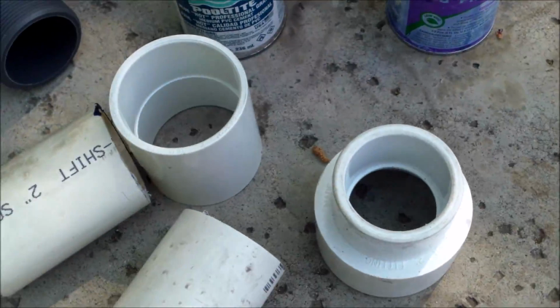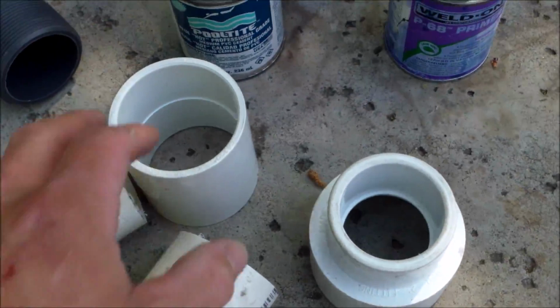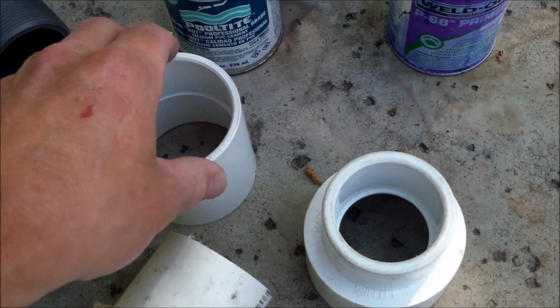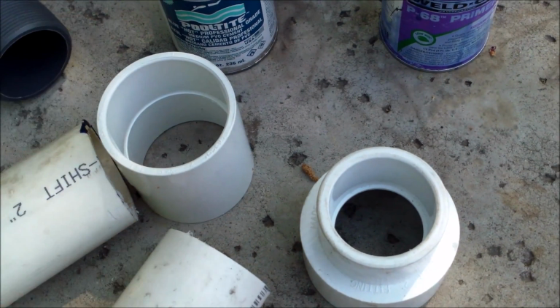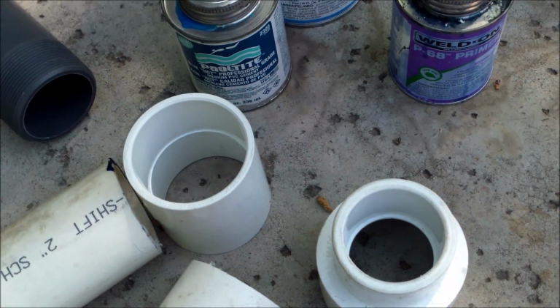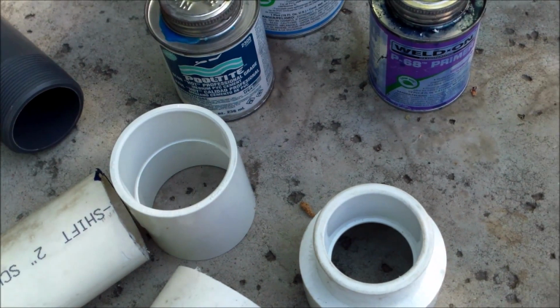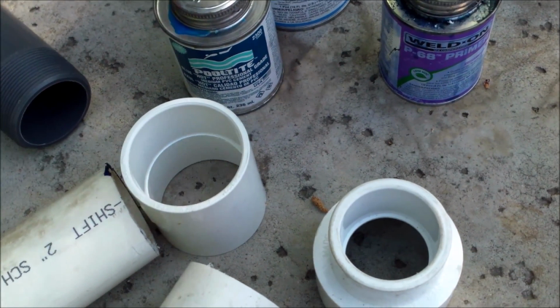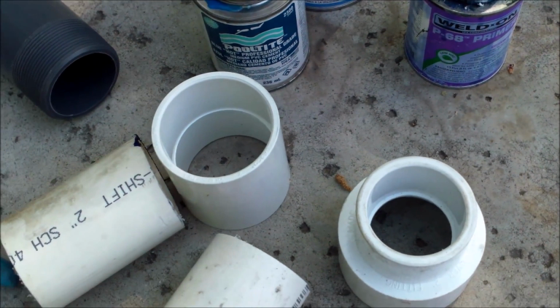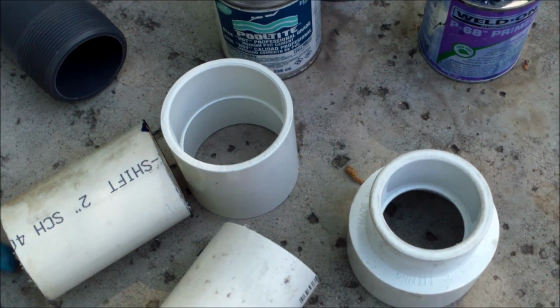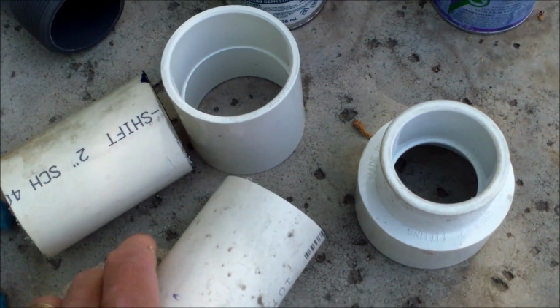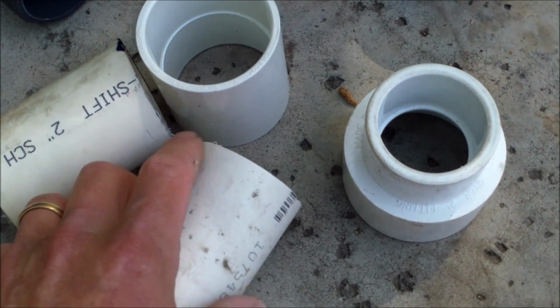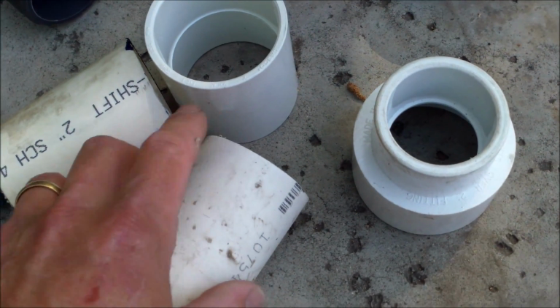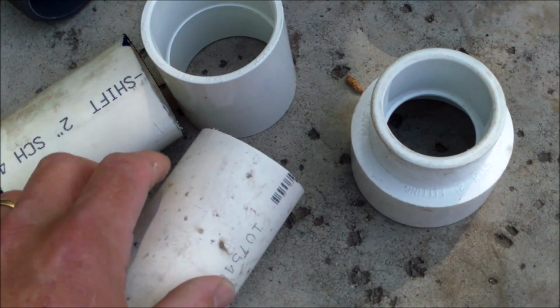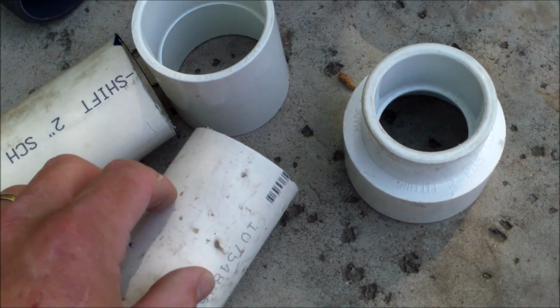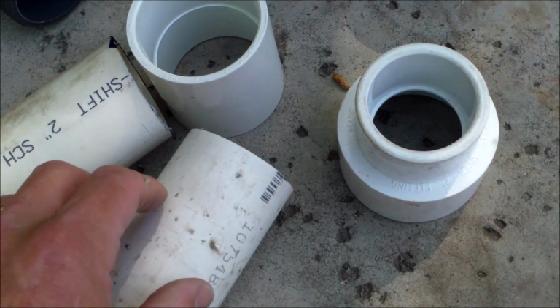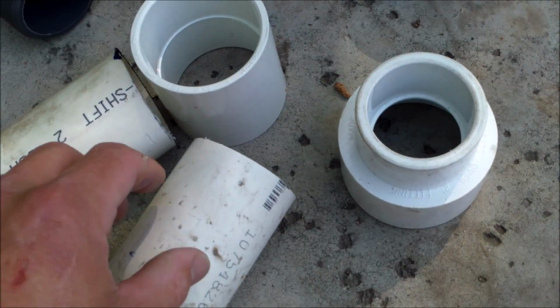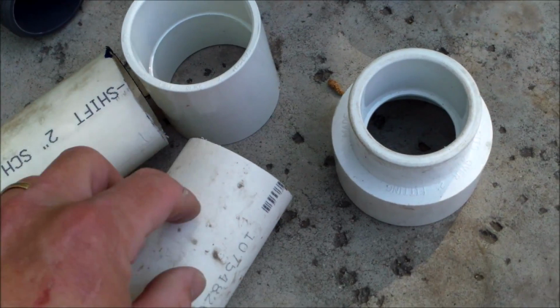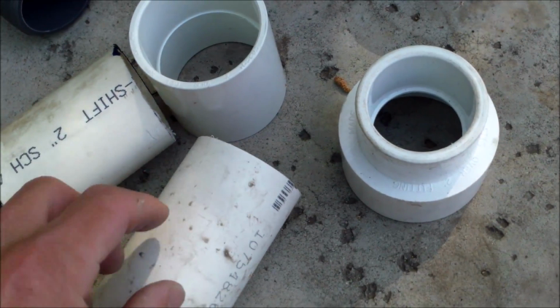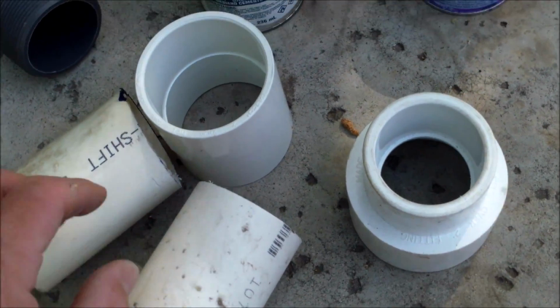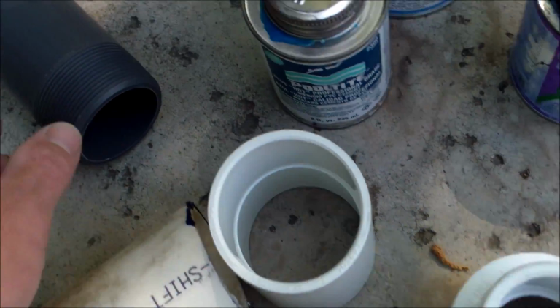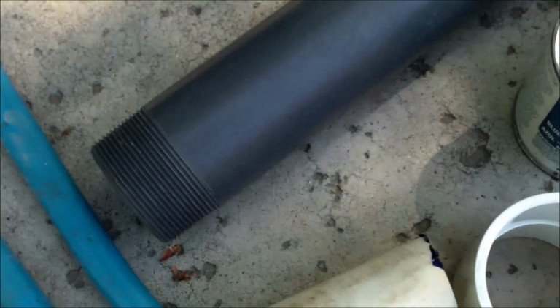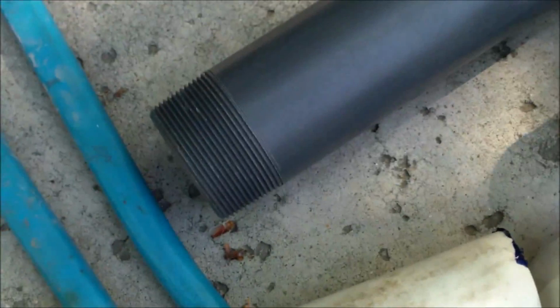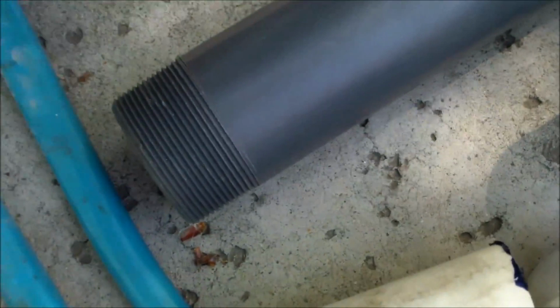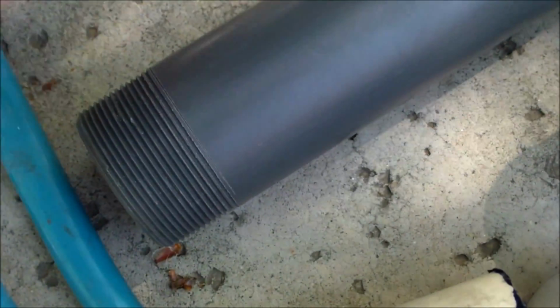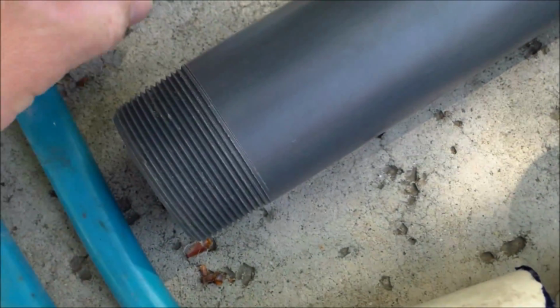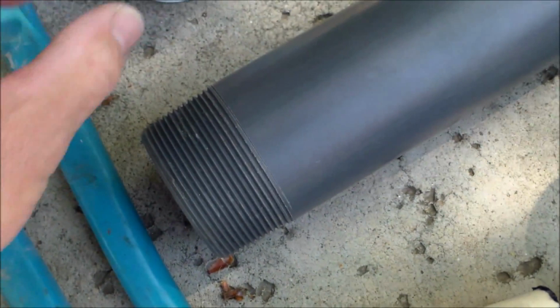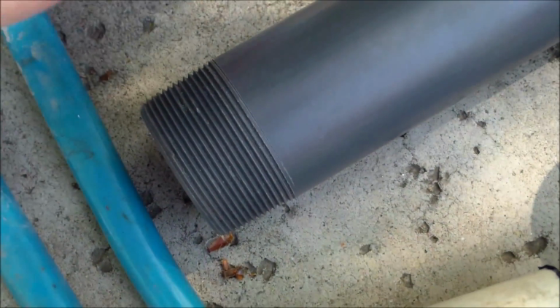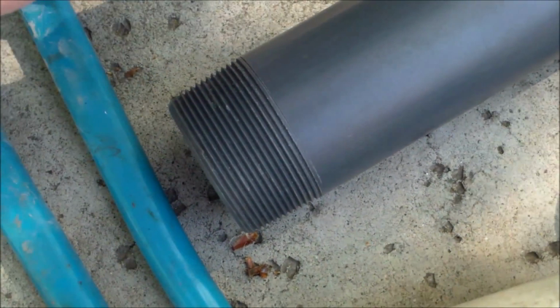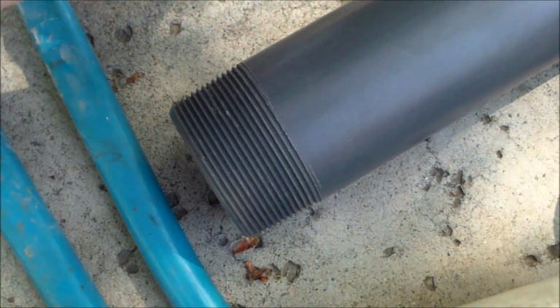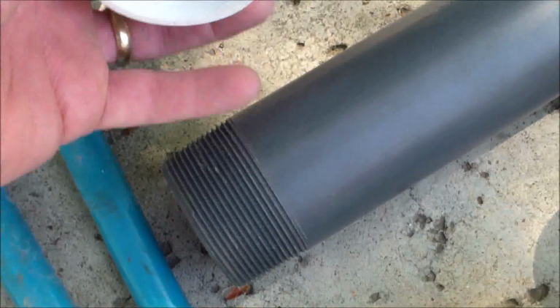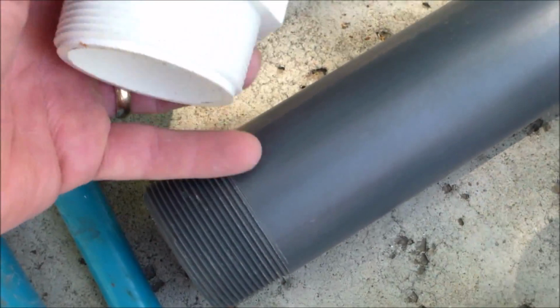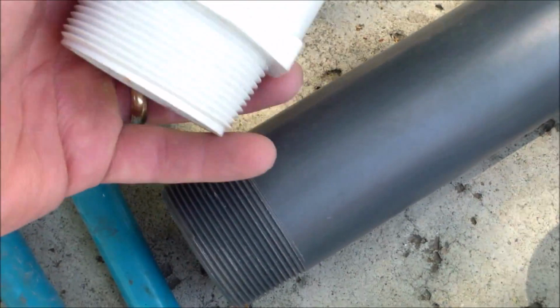You'll need various couplings, and you might need some elbows depending on how far you're going to cut the pipe. You'll need some spare PVC pipe also. This is a two-inch setup, so I've got some two-inch pipe here. I'm going to go ahead and use a high-temperature fitting for the outlet of the pump — the discharge.